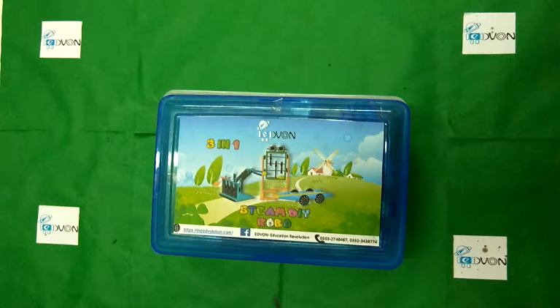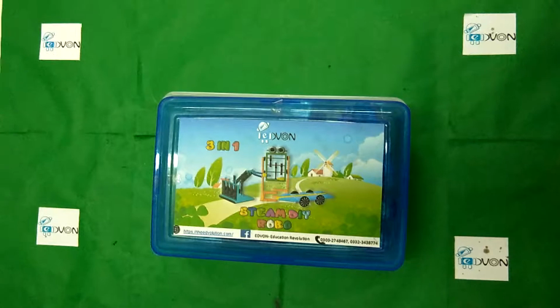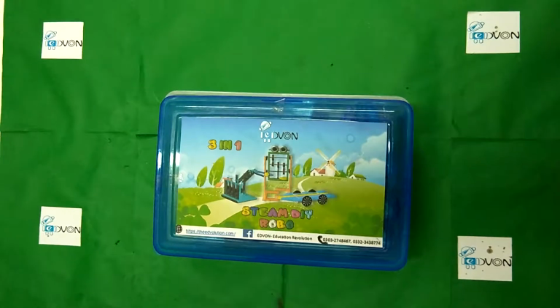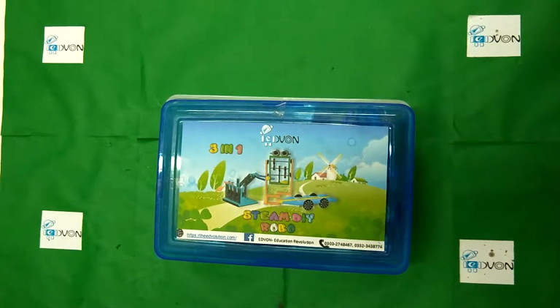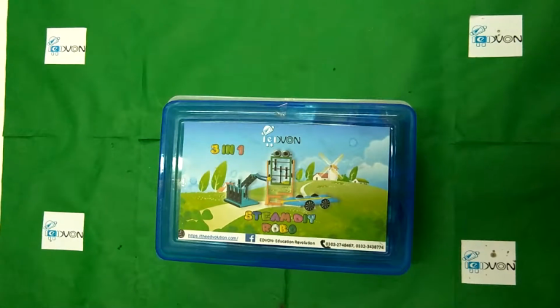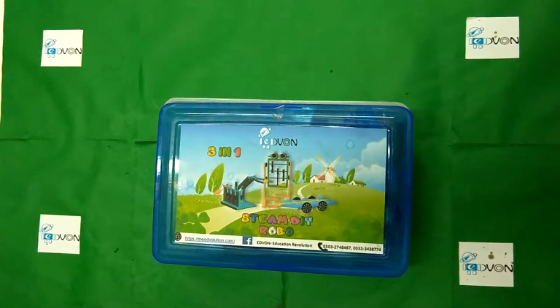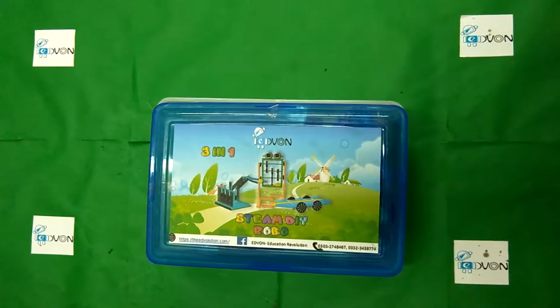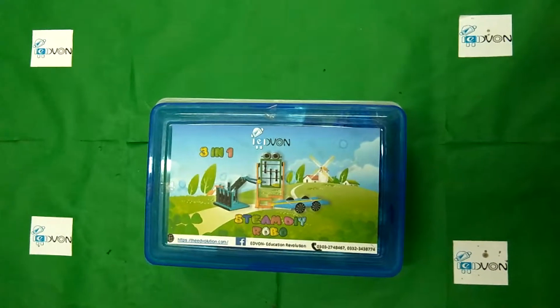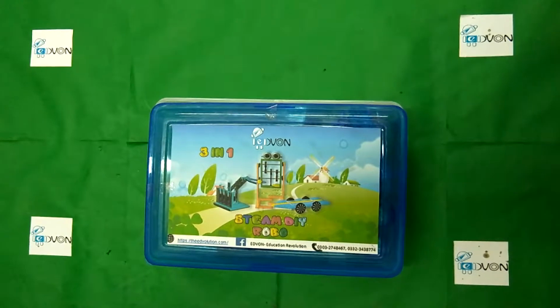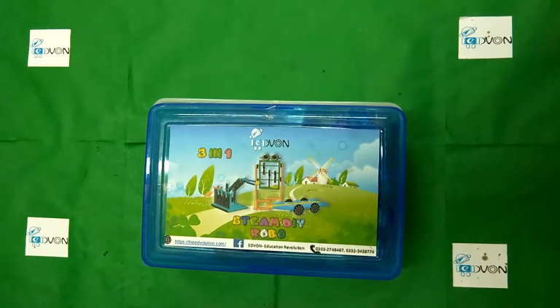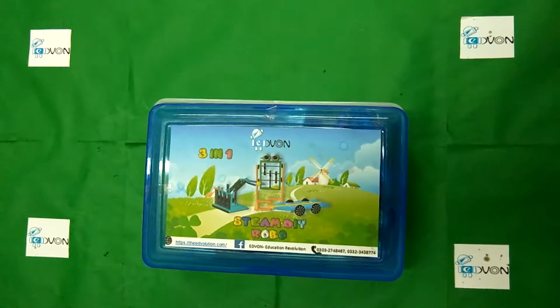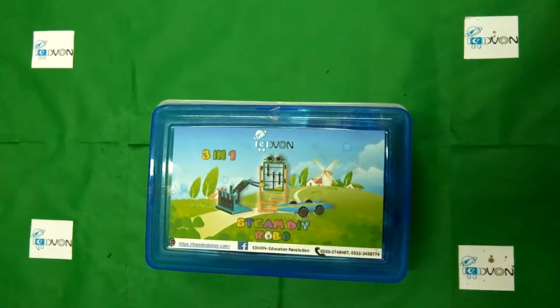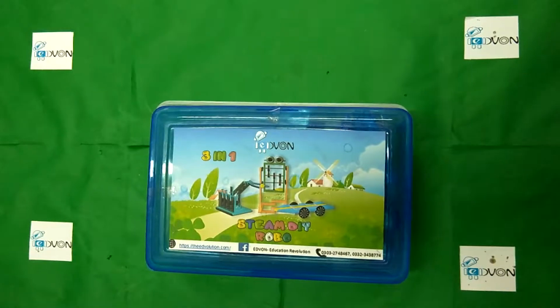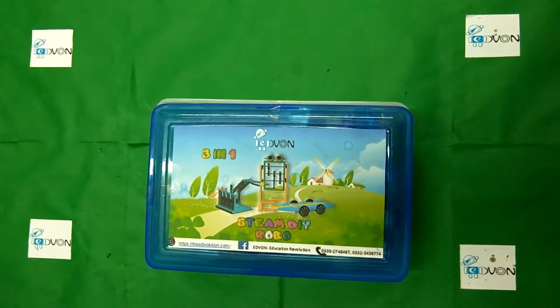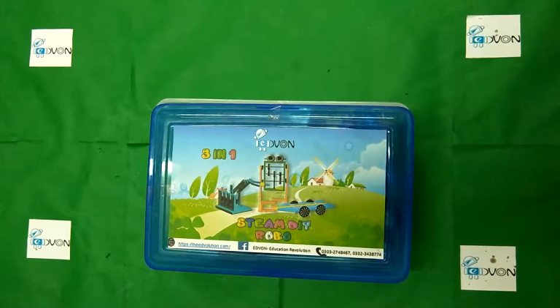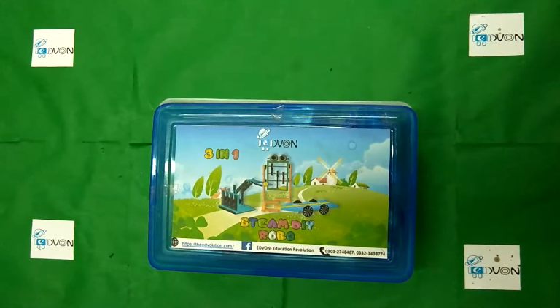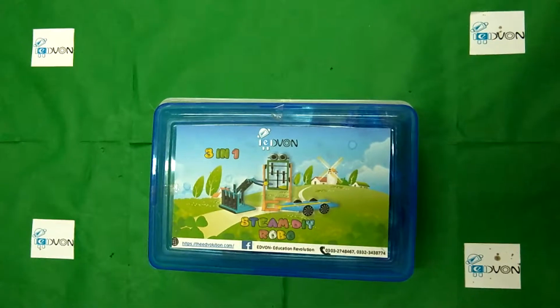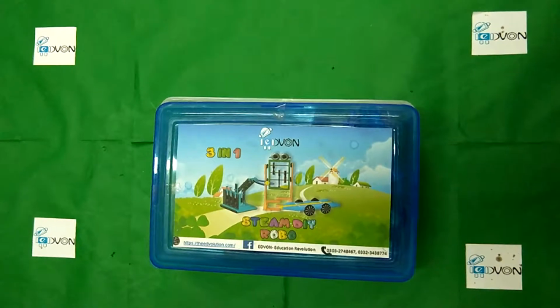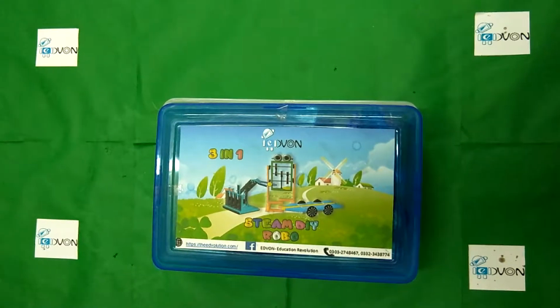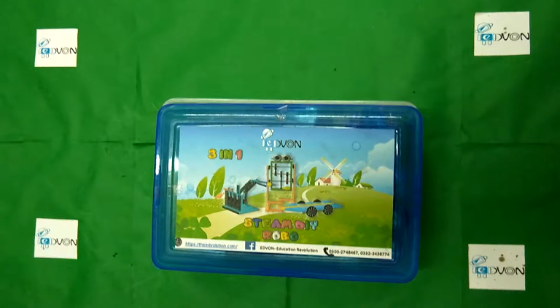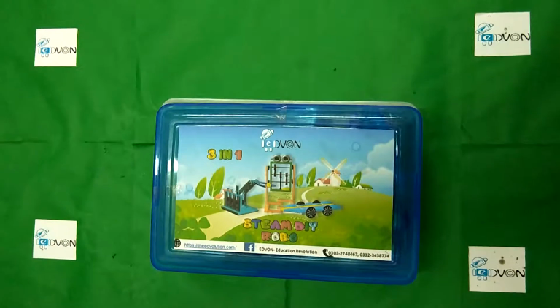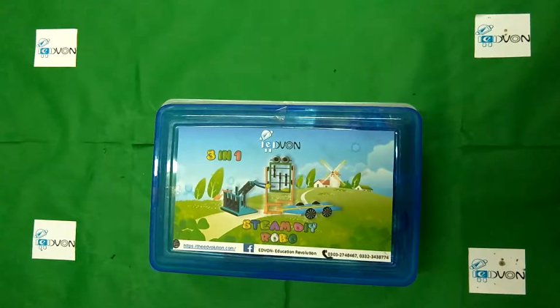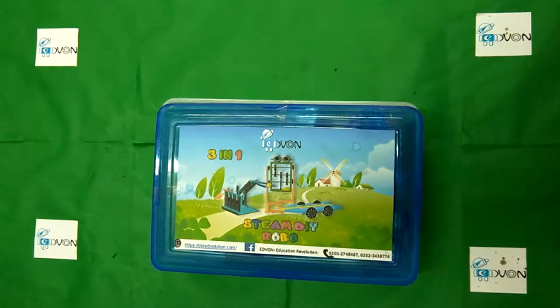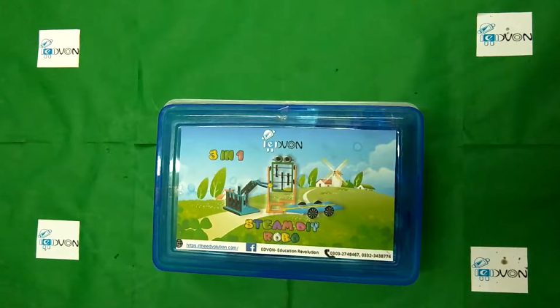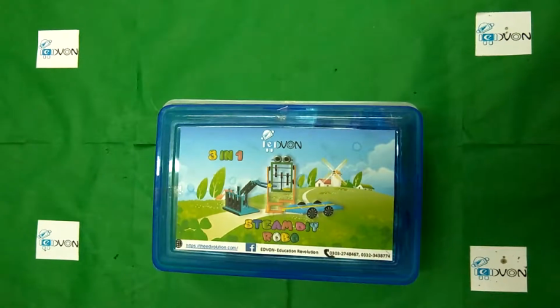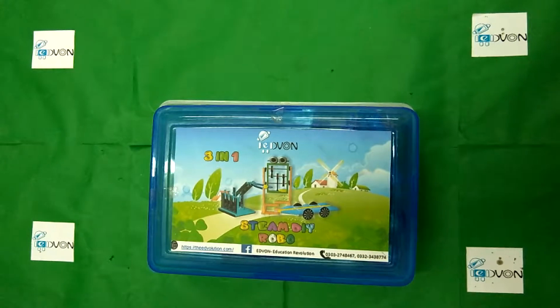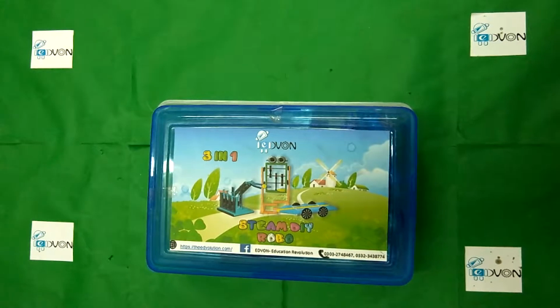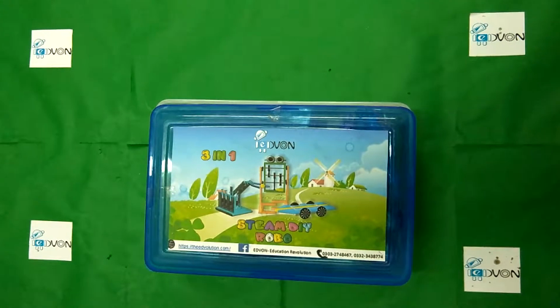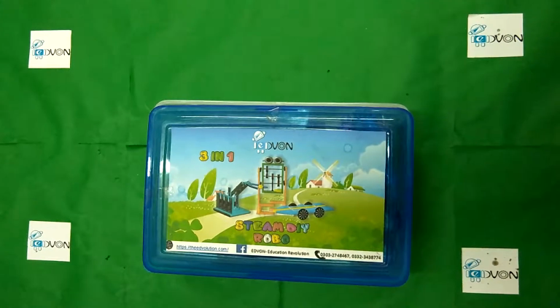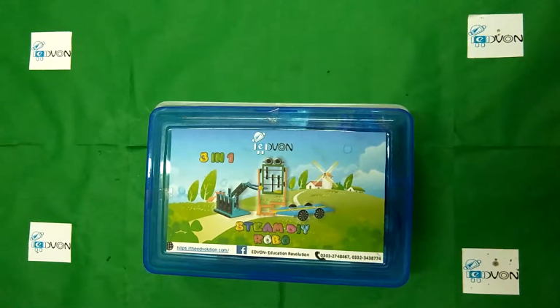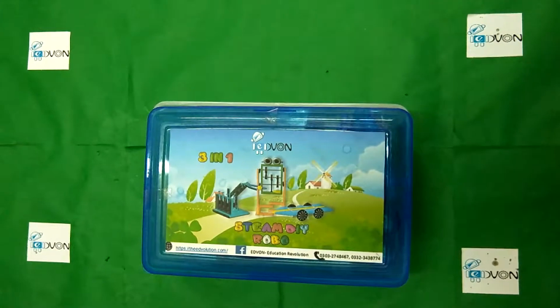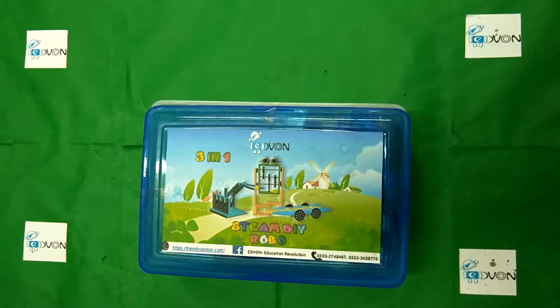Hello everyone, how are you? I hope you are enjoying our videos. Today we are going to show you the box opening of STEAM DIY Robo.